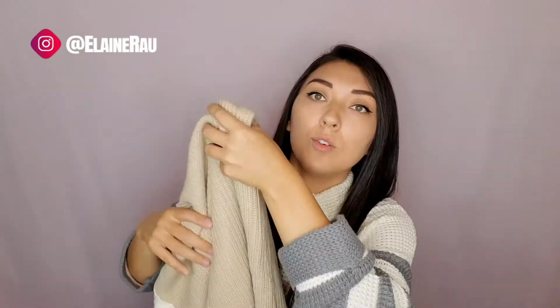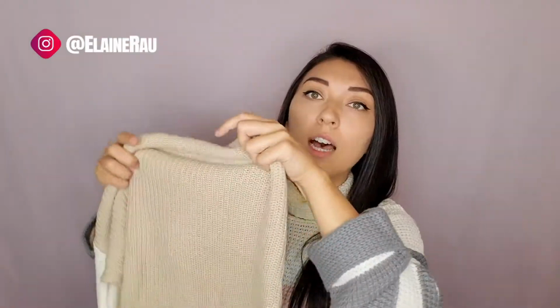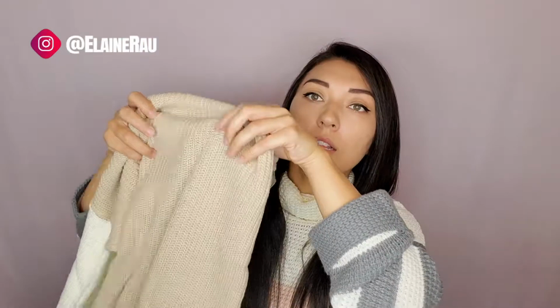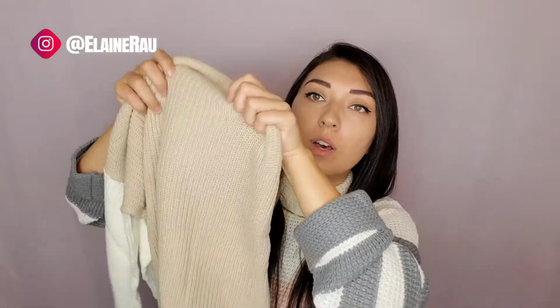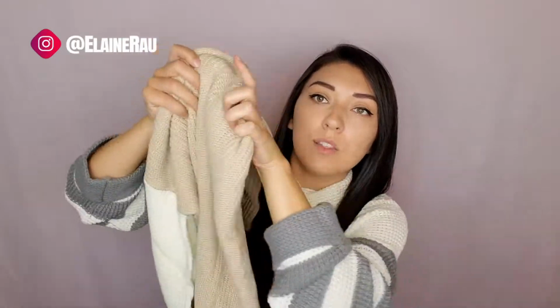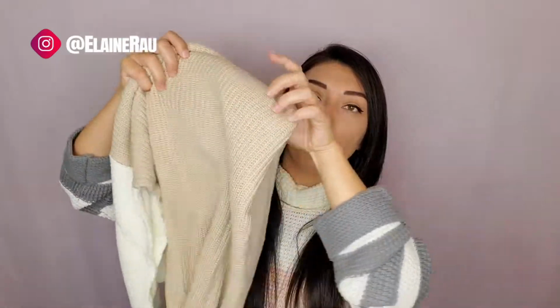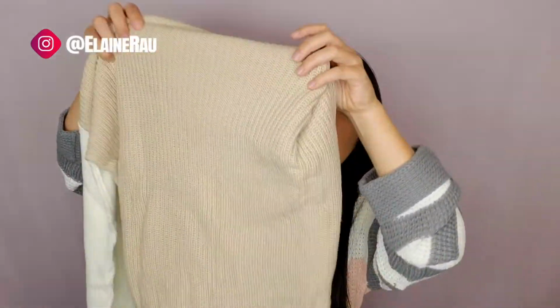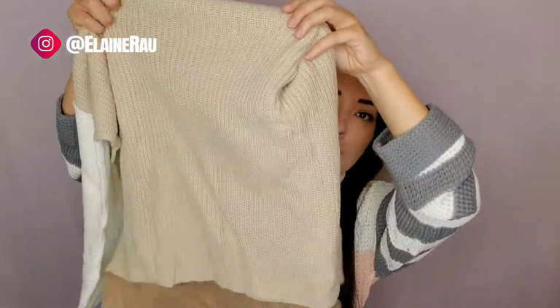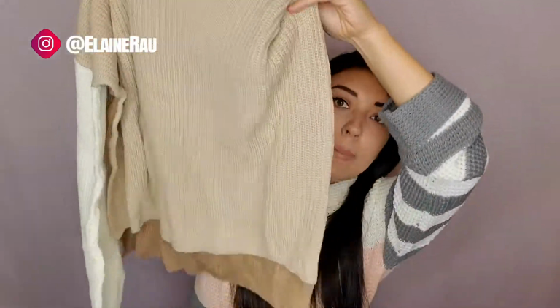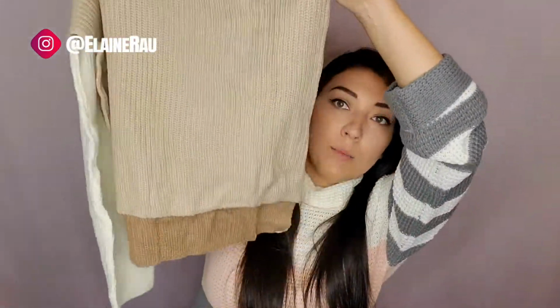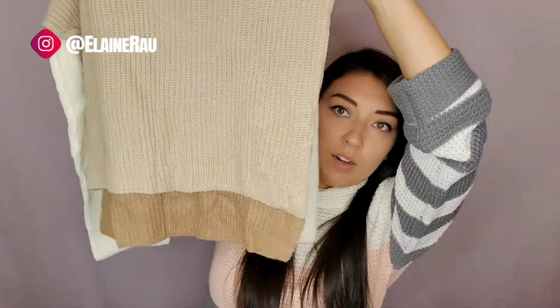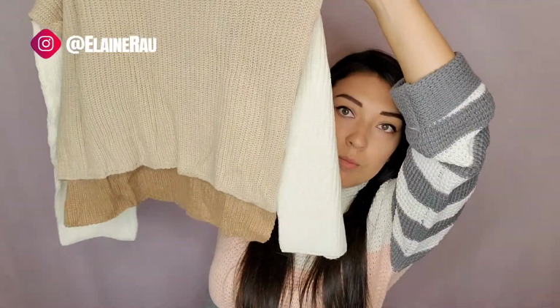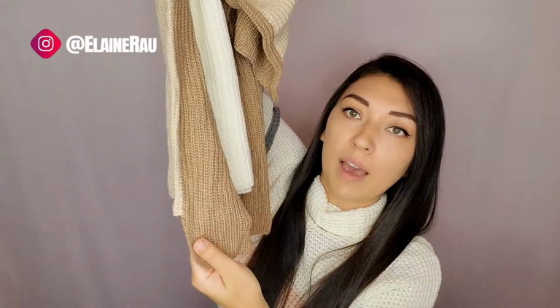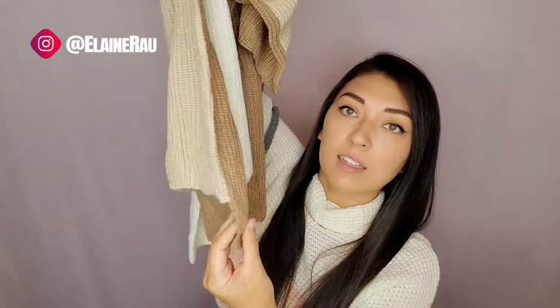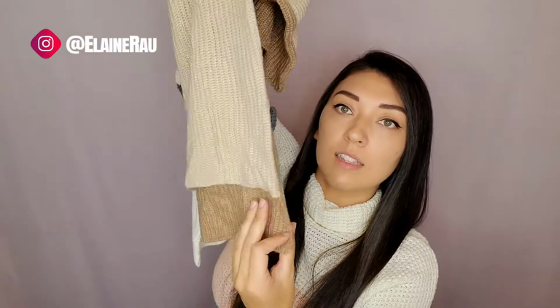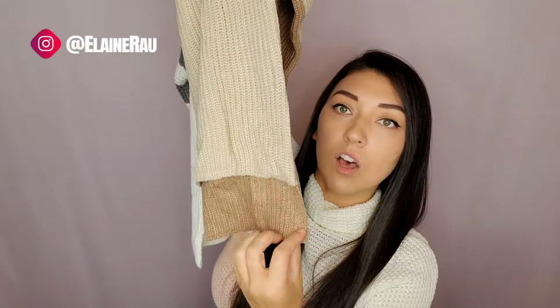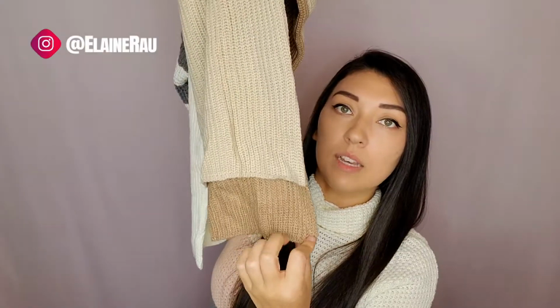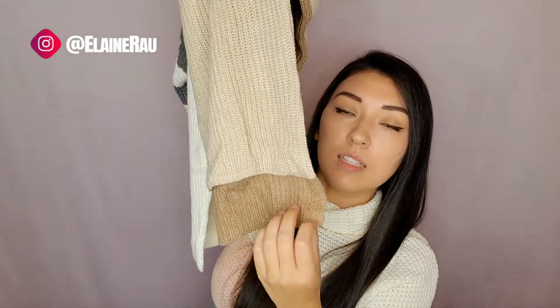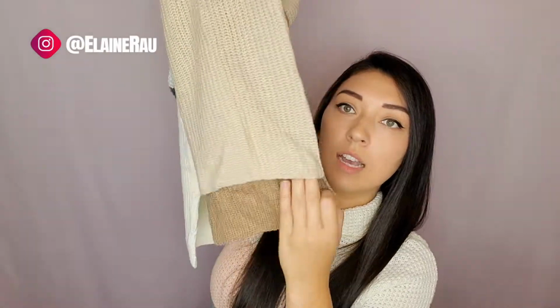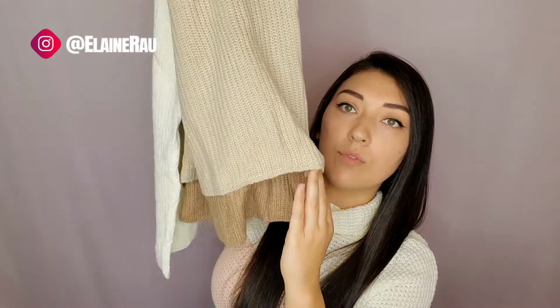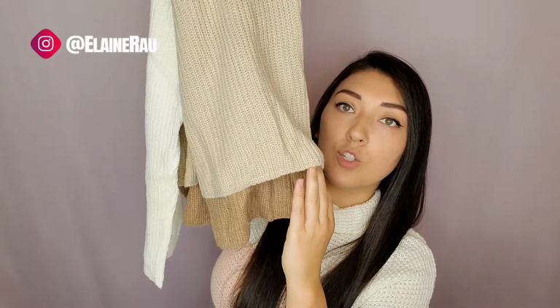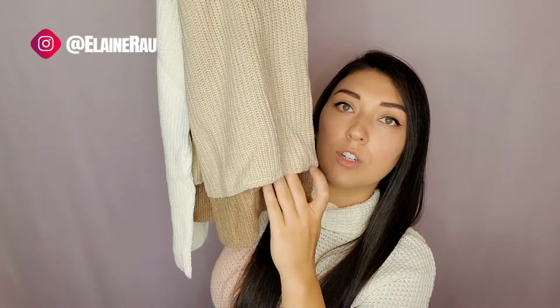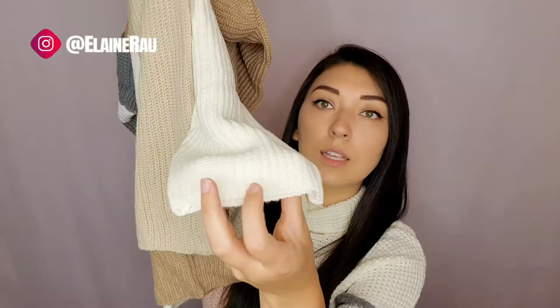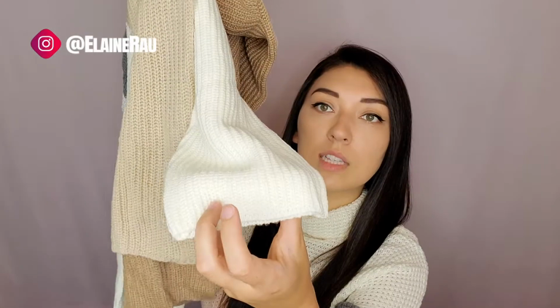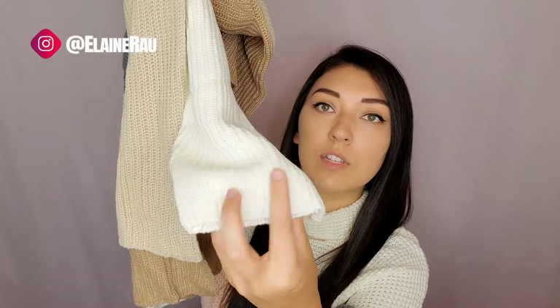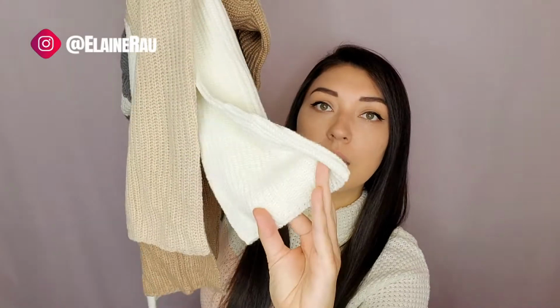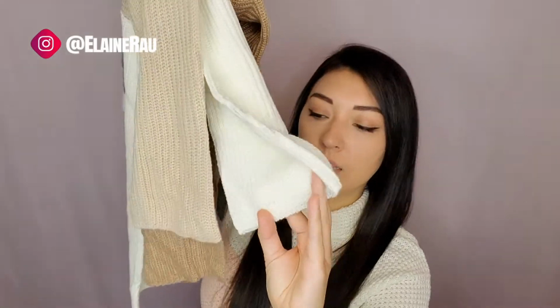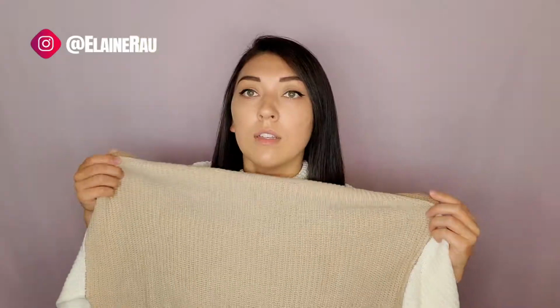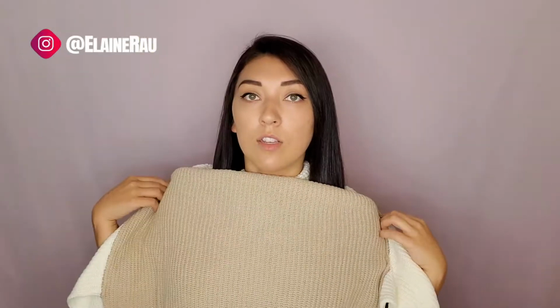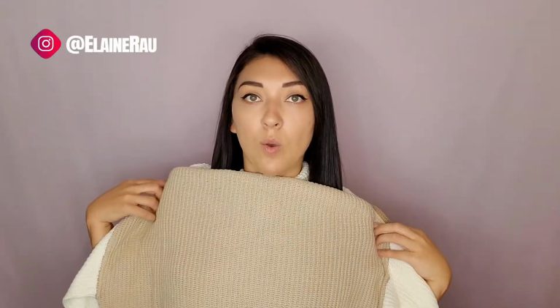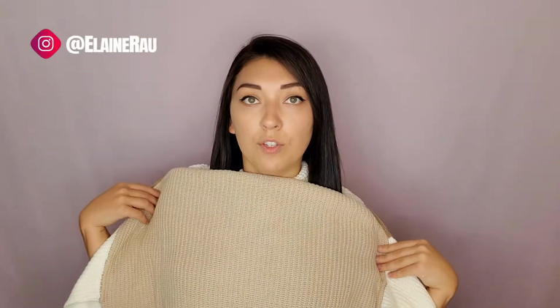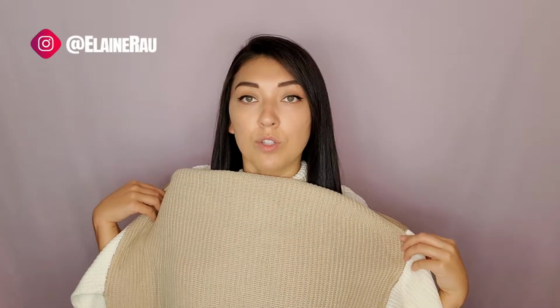You can tell what is the front and what's the back by the bottom — the back is the long place, and then the front is shorter. That's what the sleeves look like. This is also off the shoulders.